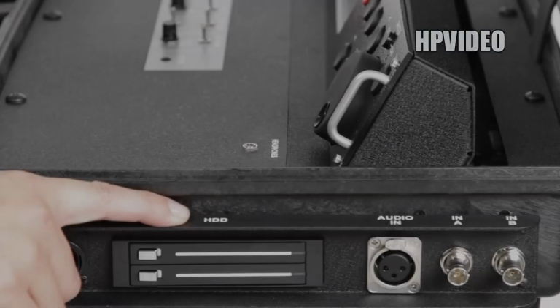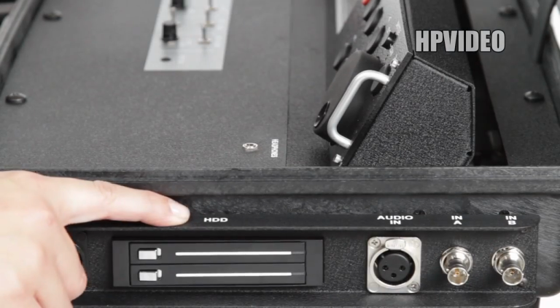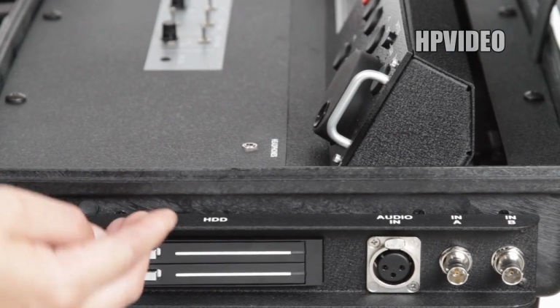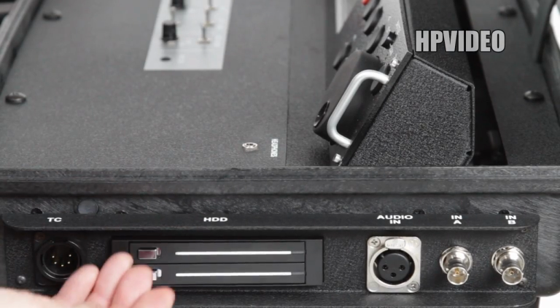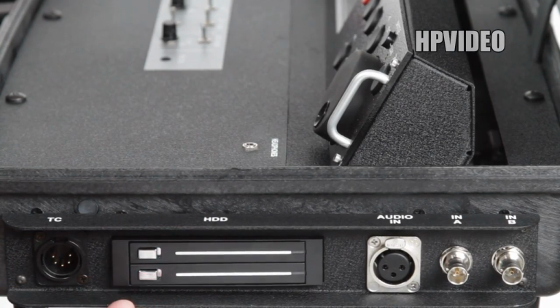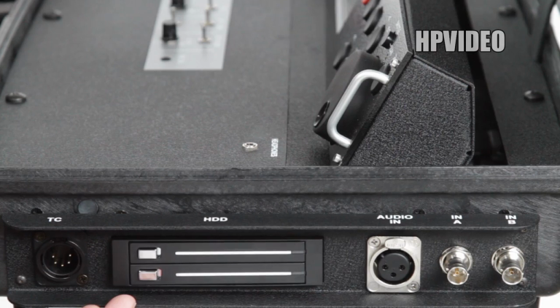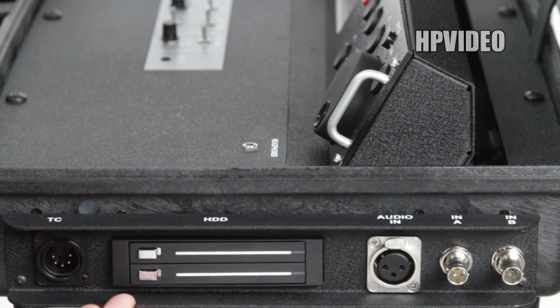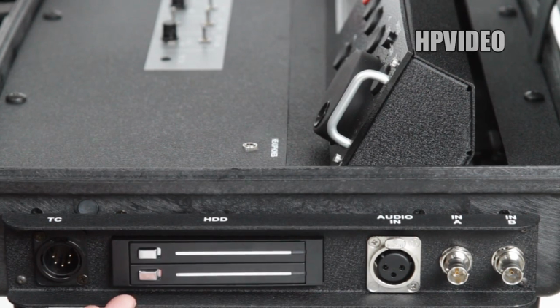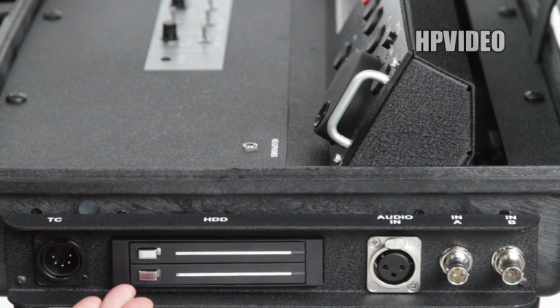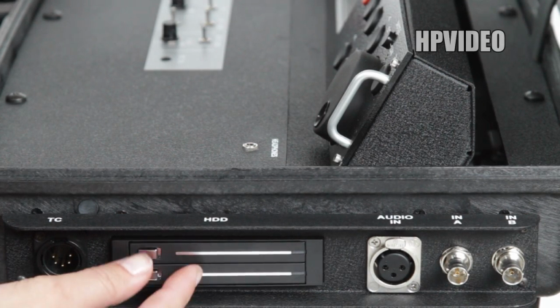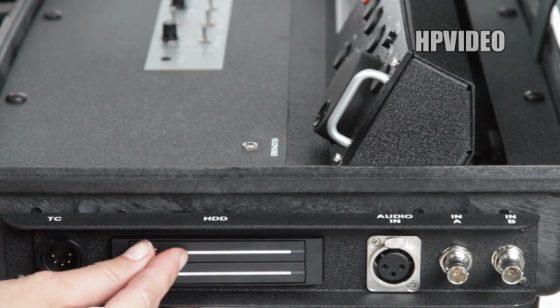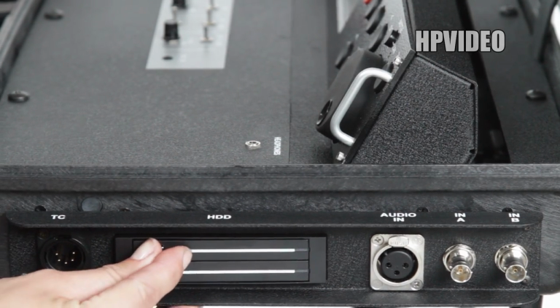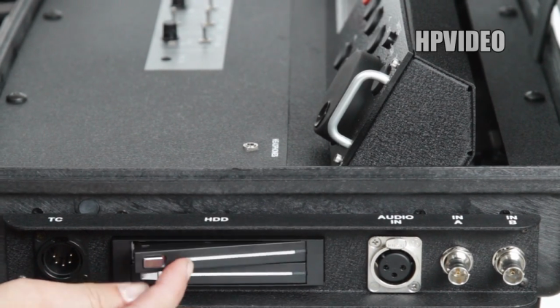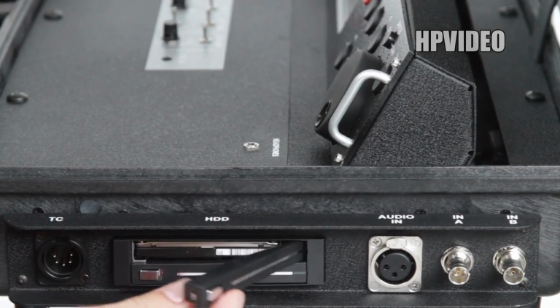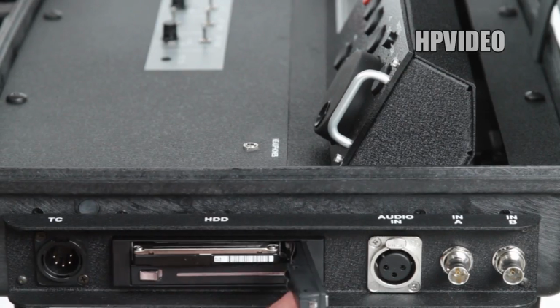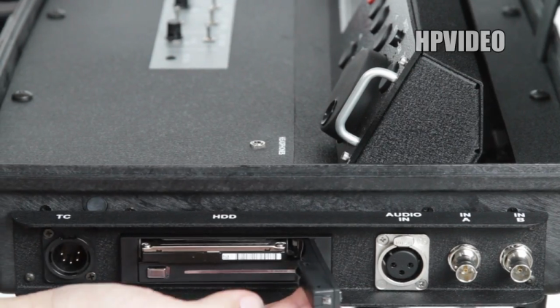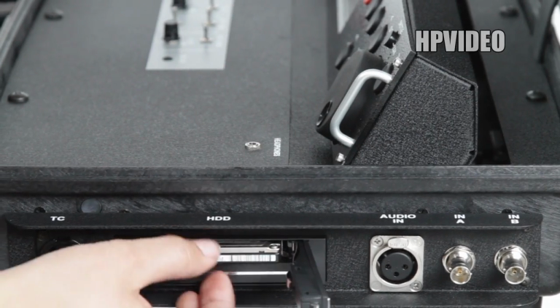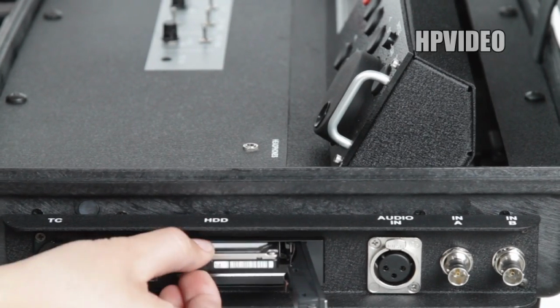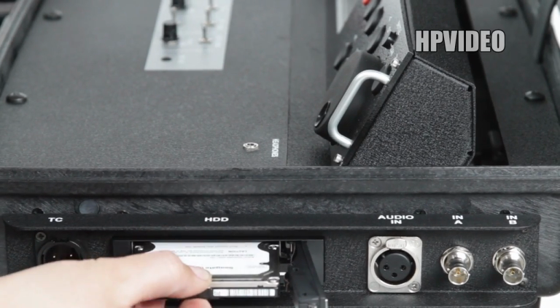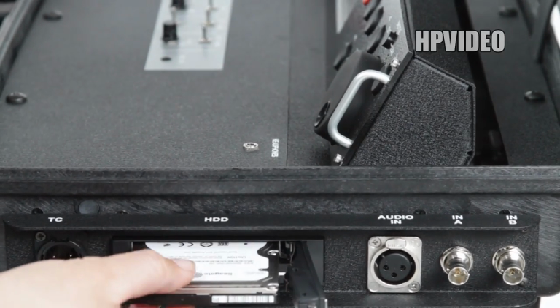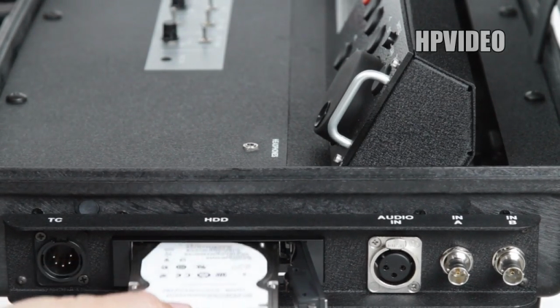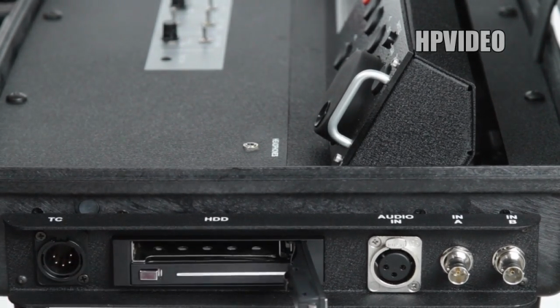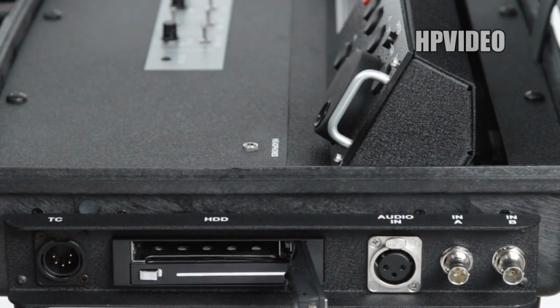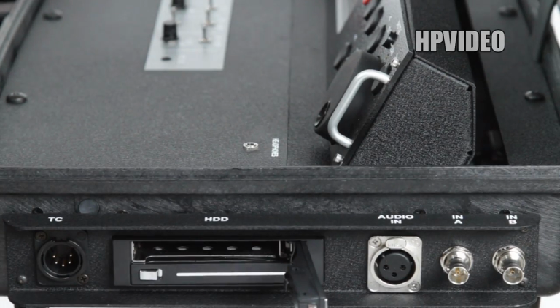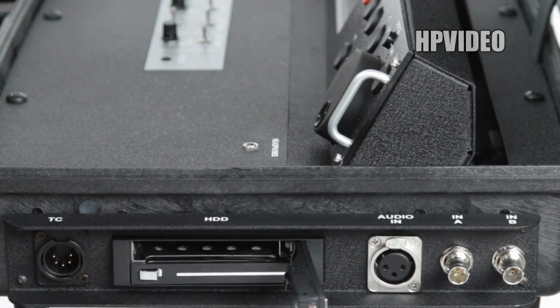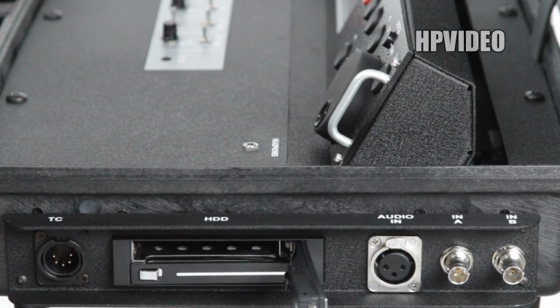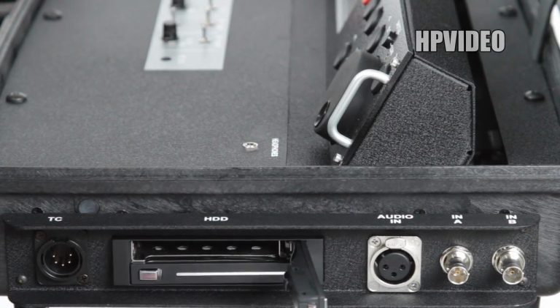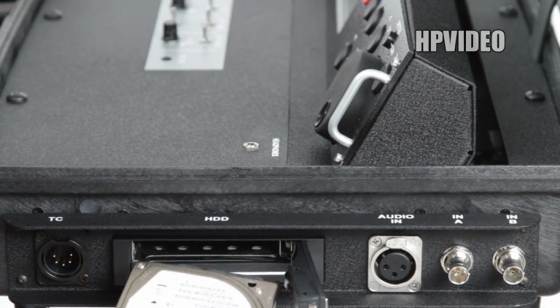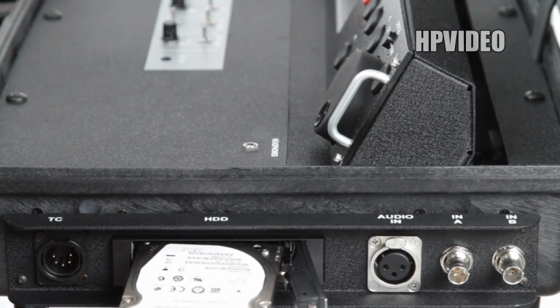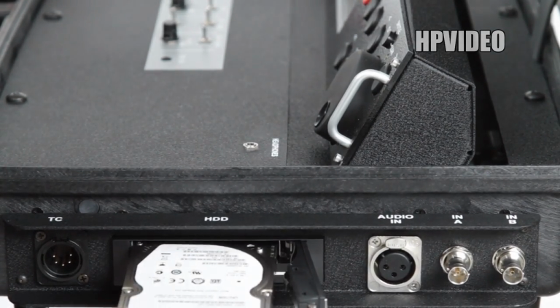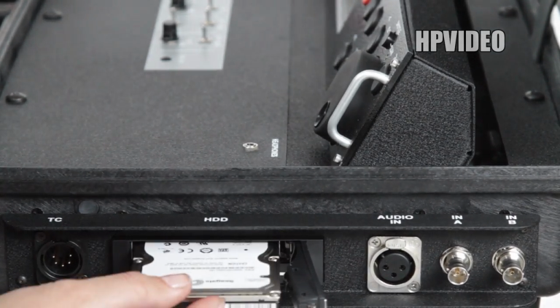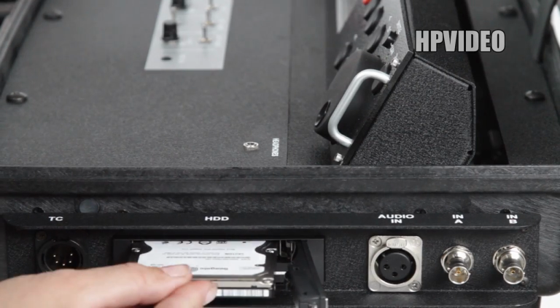On the side of the briefcase where it's labeled HDD, you have one removable hard drive for each channel. You push the button, open the hard drive door, and slide it out. To insert the hard drive, slide it back in and close the door.